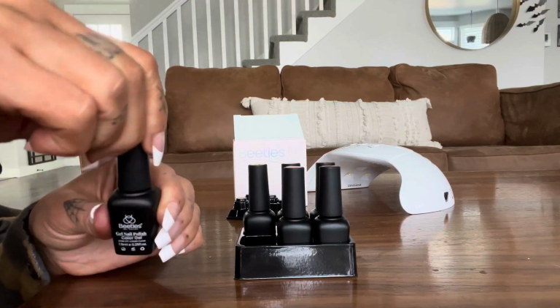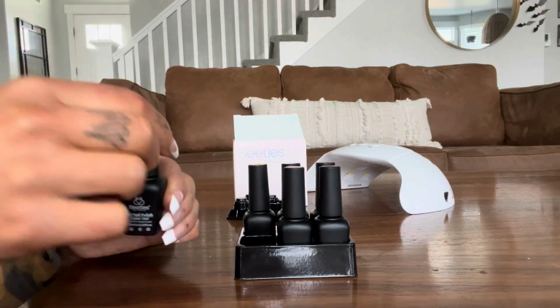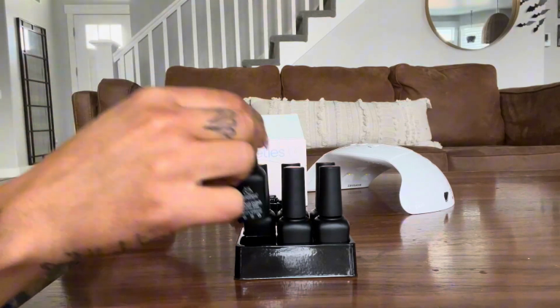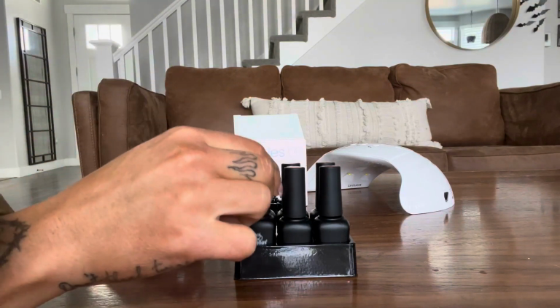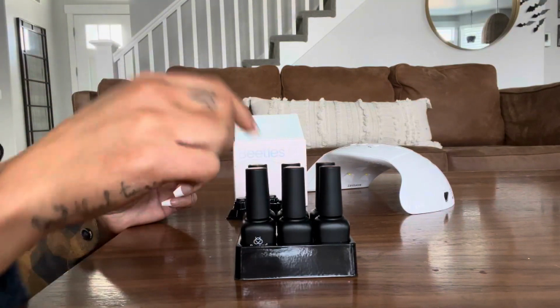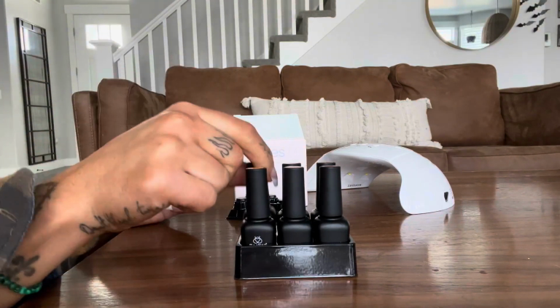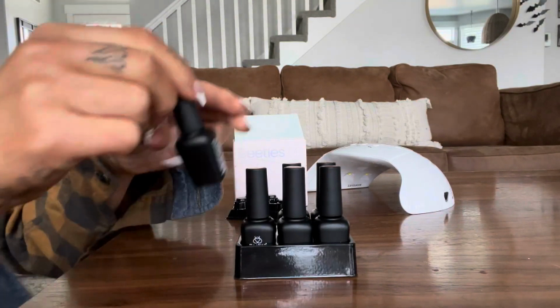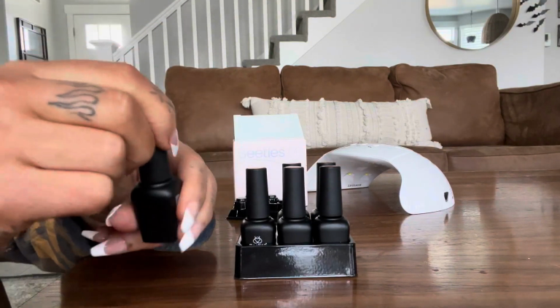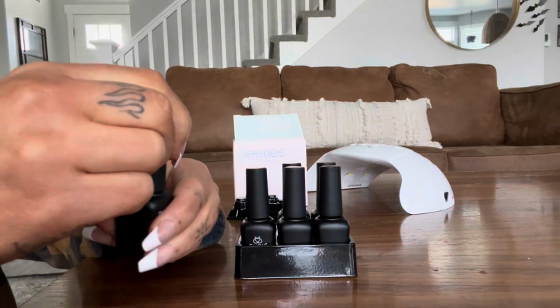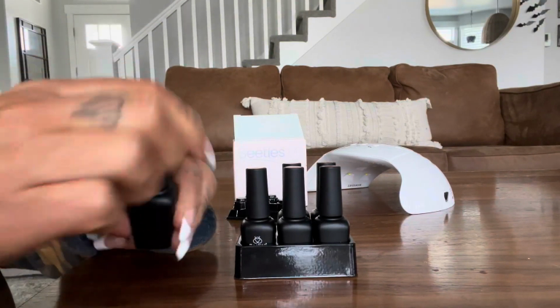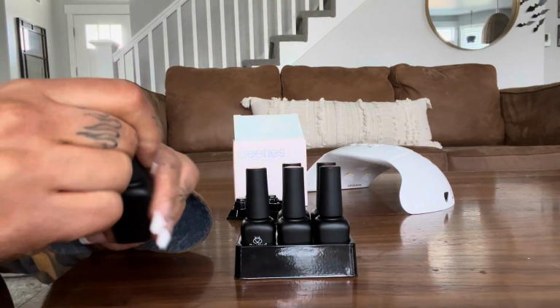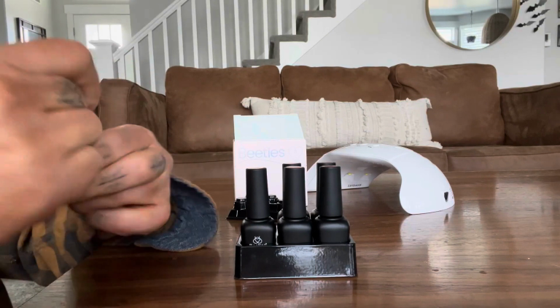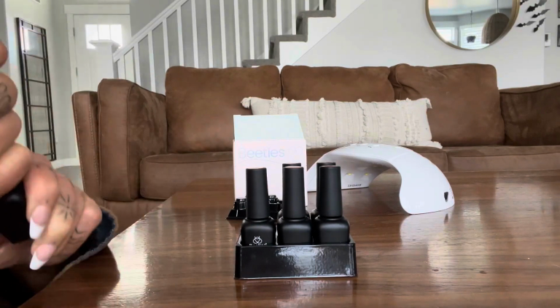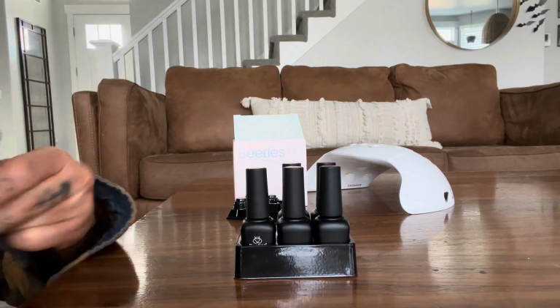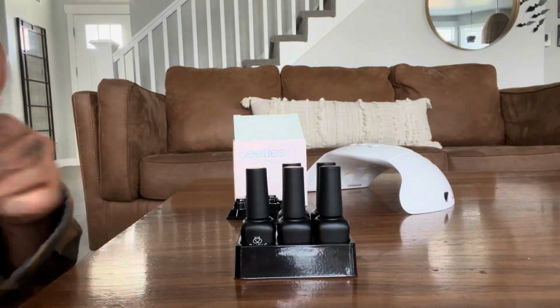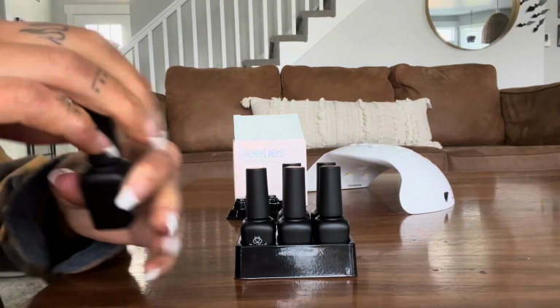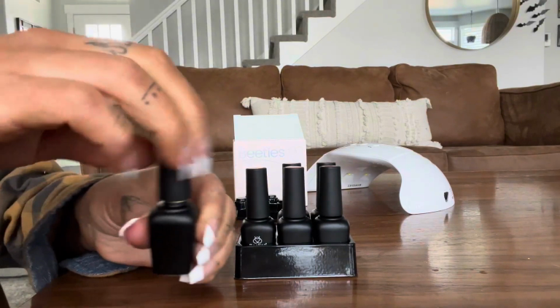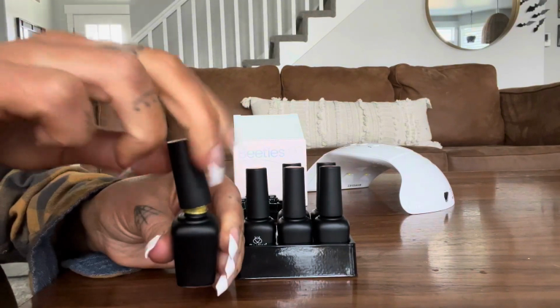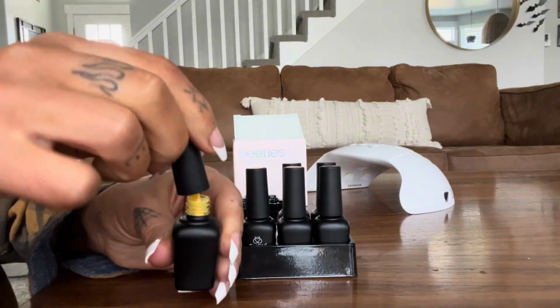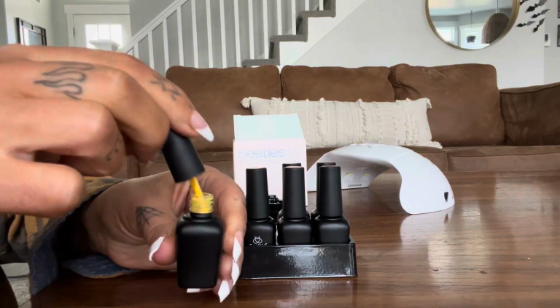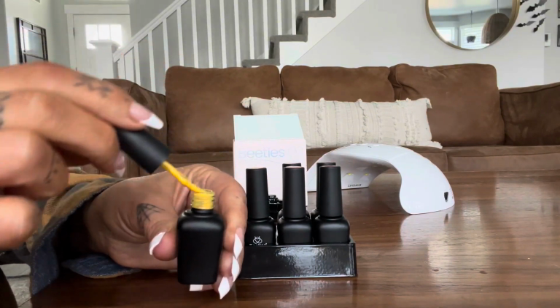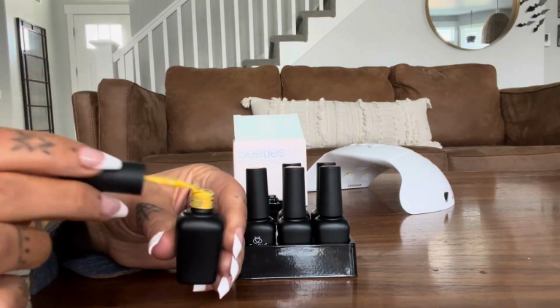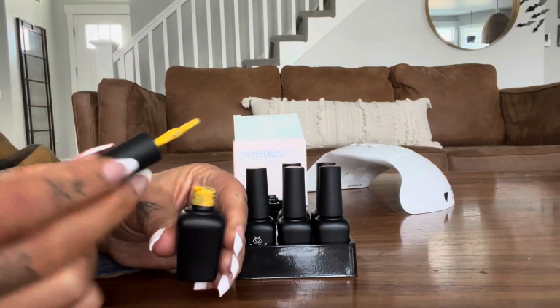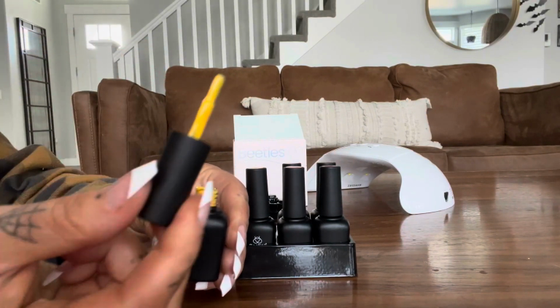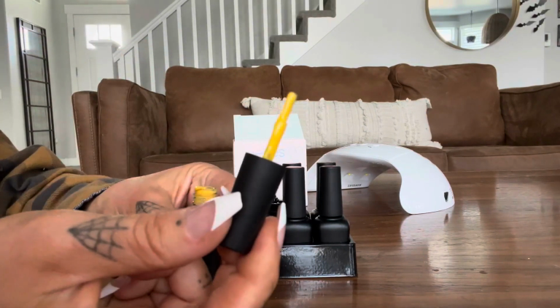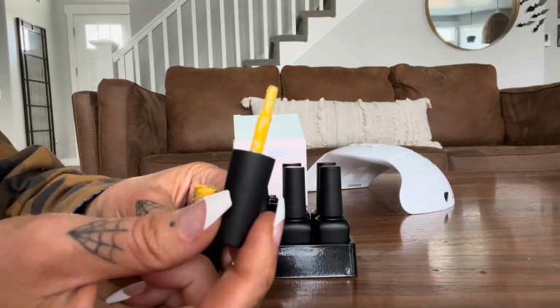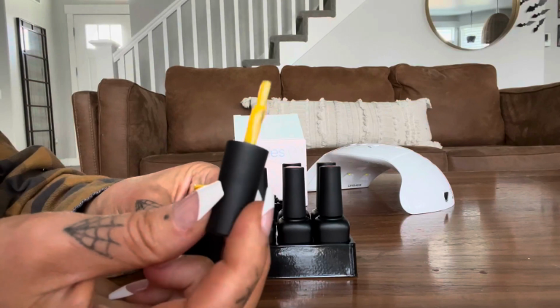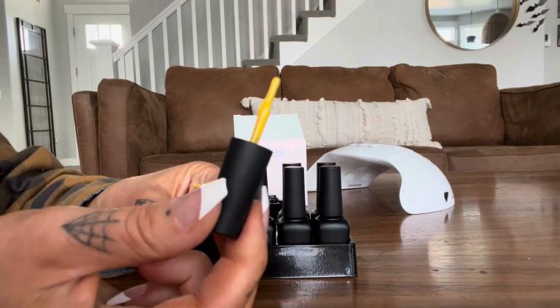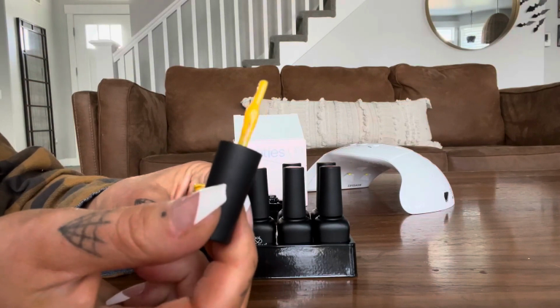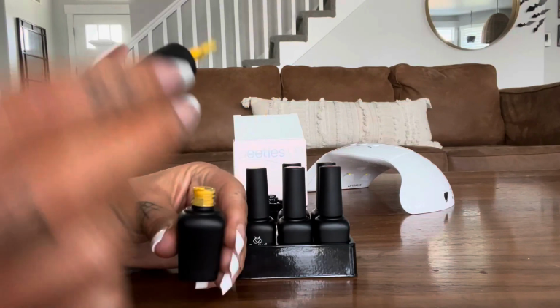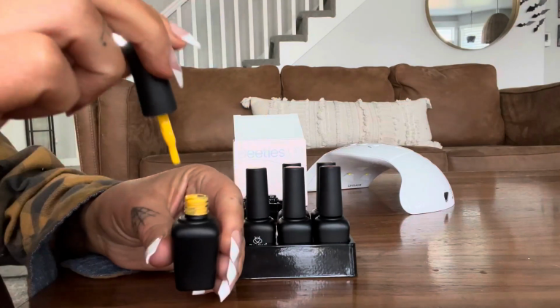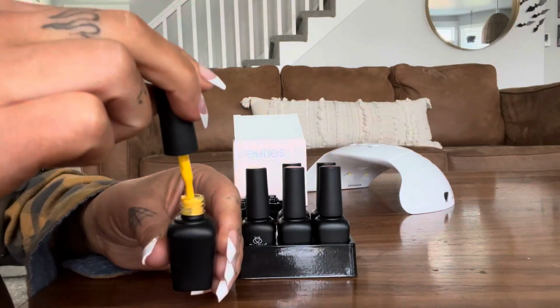These are really low odor — they don't smell super strong like a lot of other nail polishes do. They are safe for your skin and safe for your nails, so you're not going to have any worries.